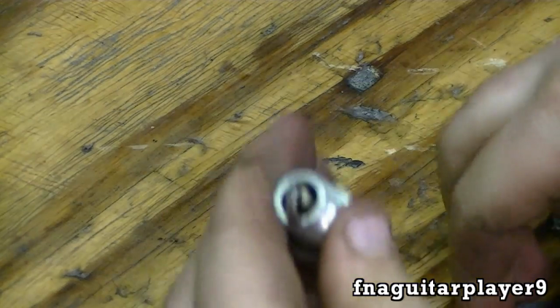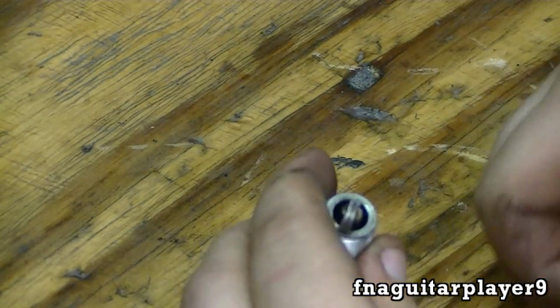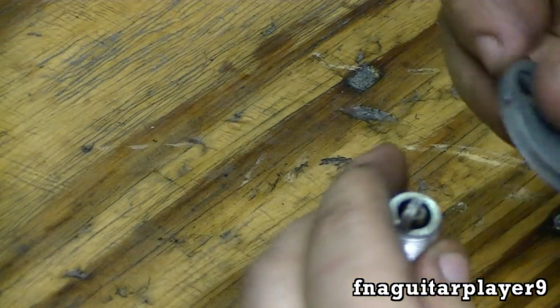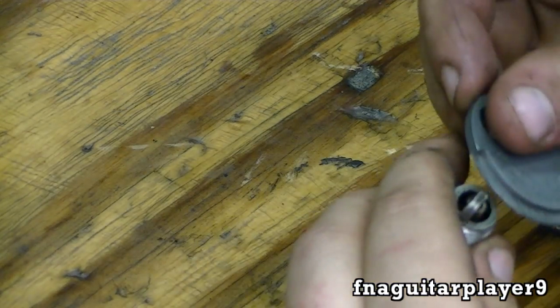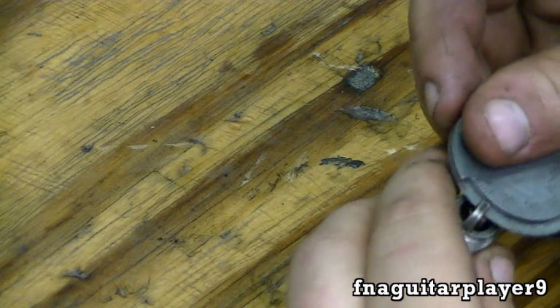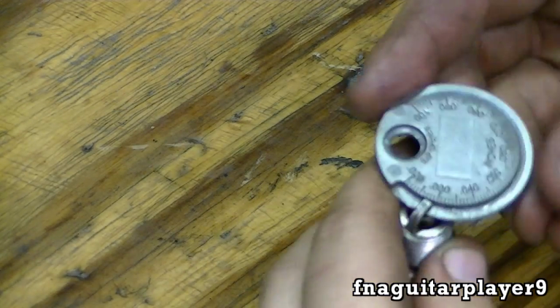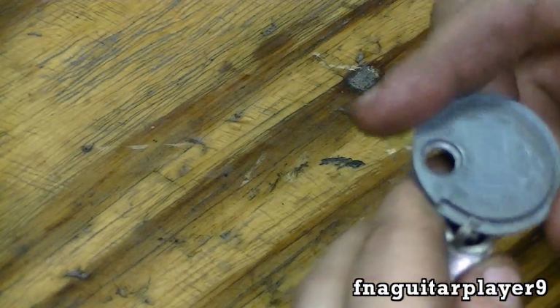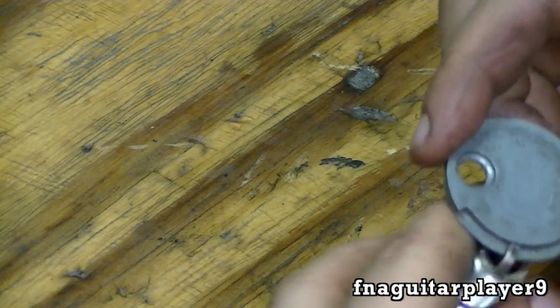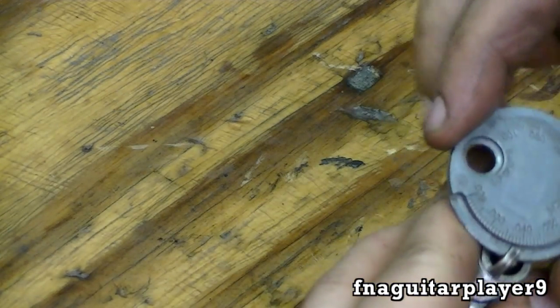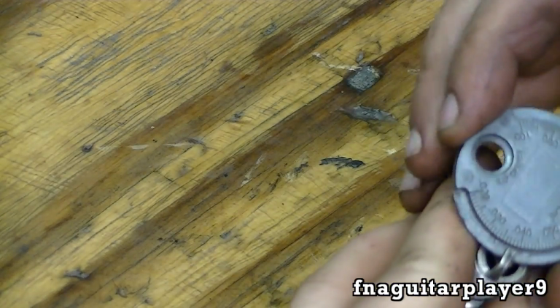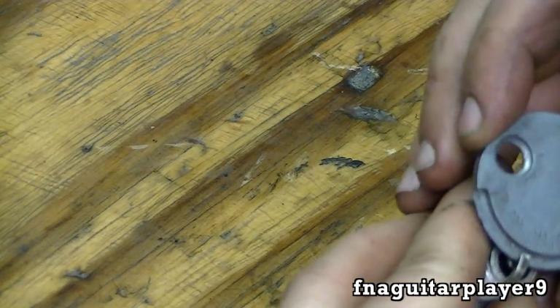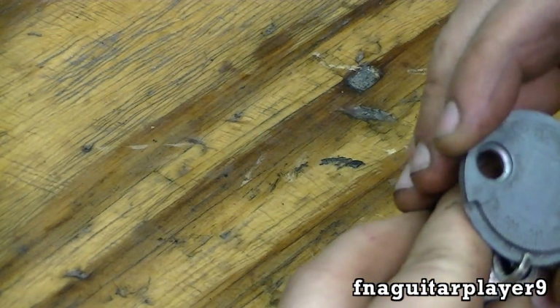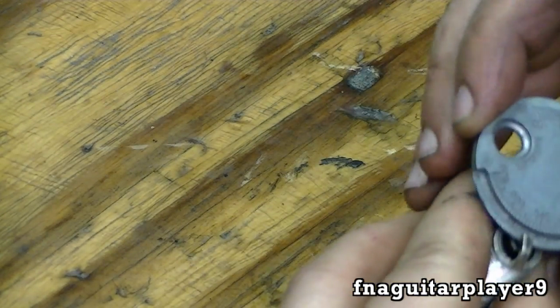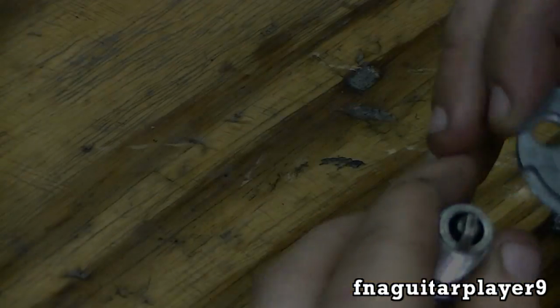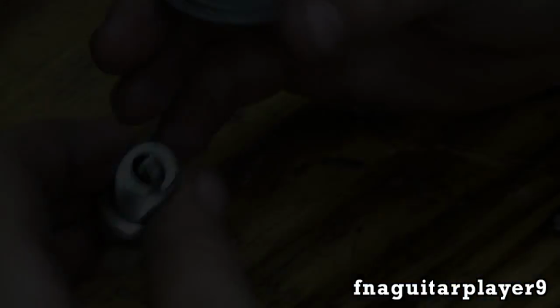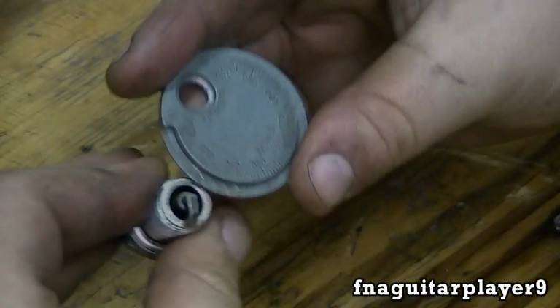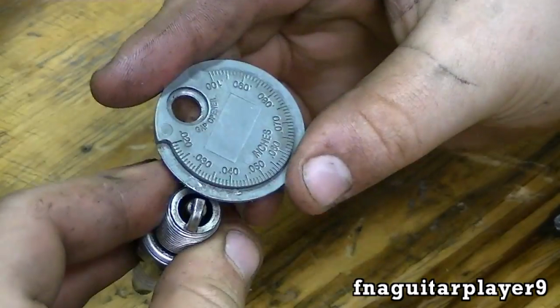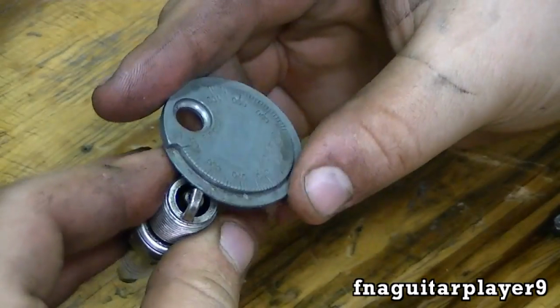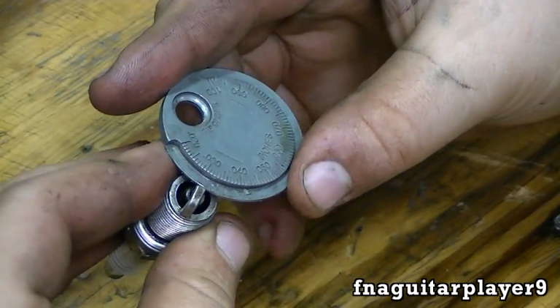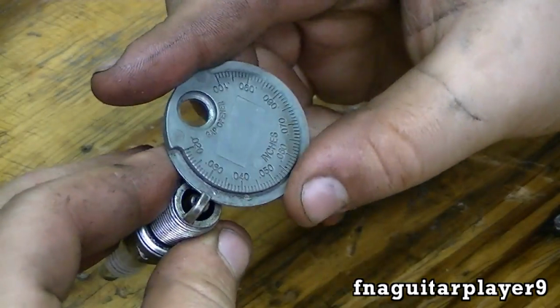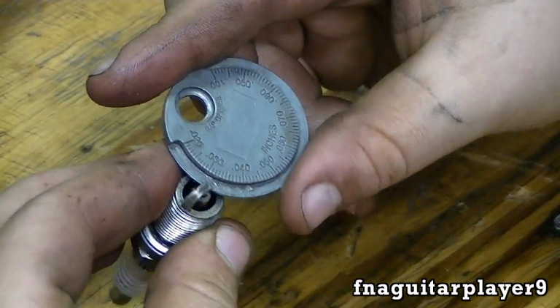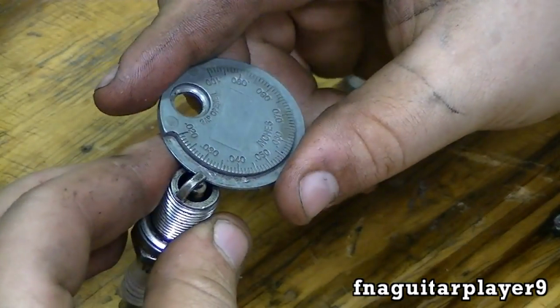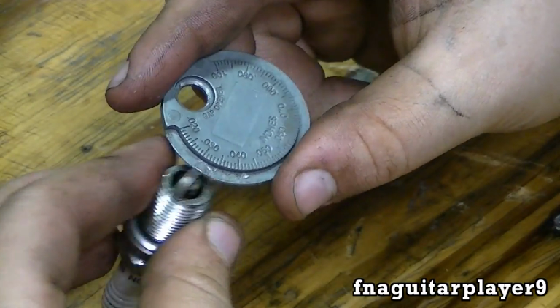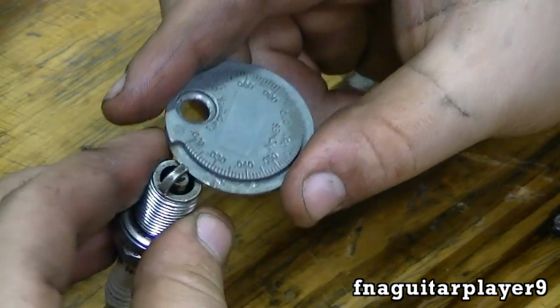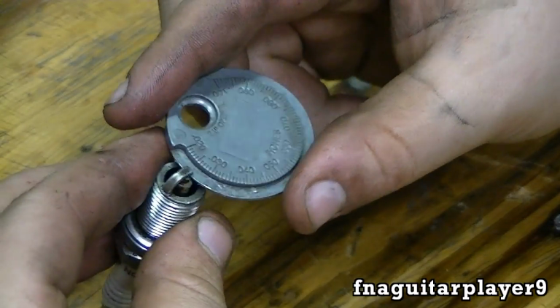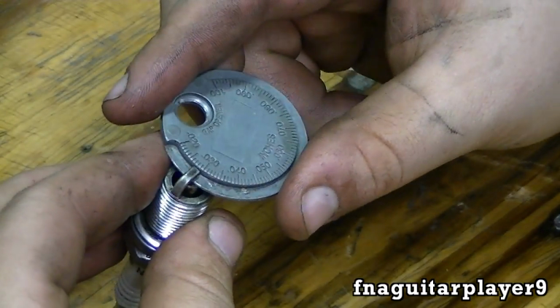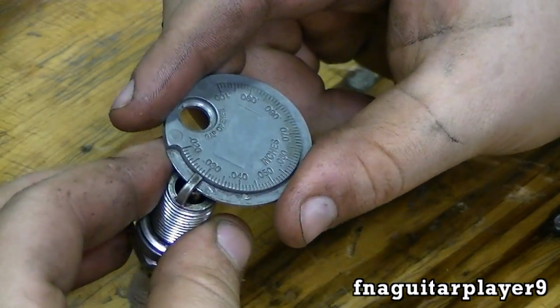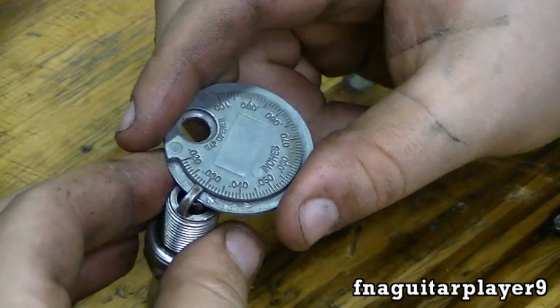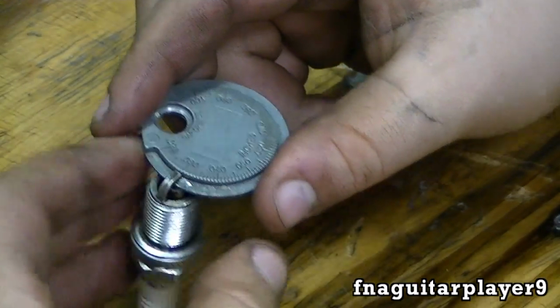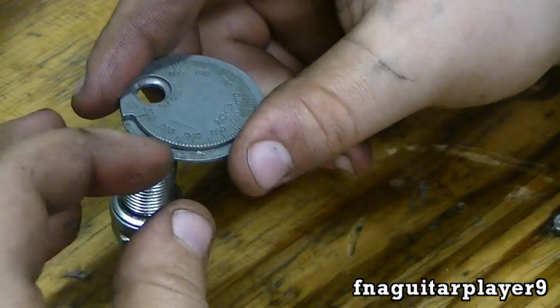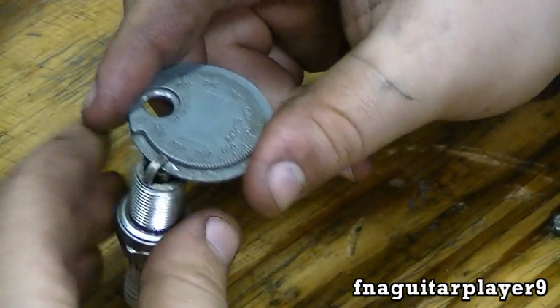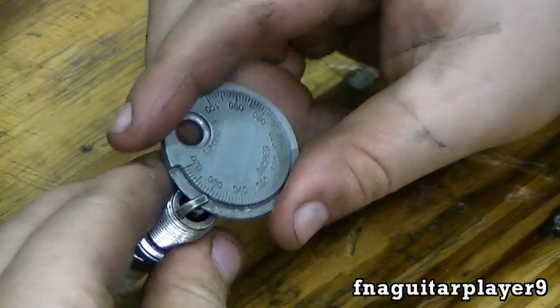Now sometimes when you get them, you'll have to widen the gap, which I'll show you in a minute. That's basically all you got to do to make the gap smaller.